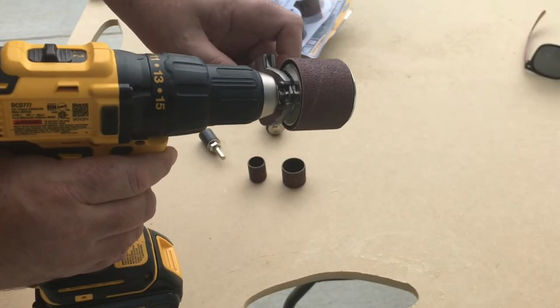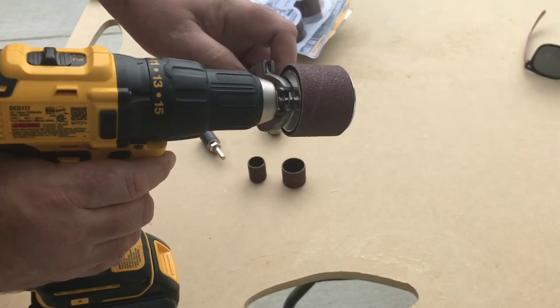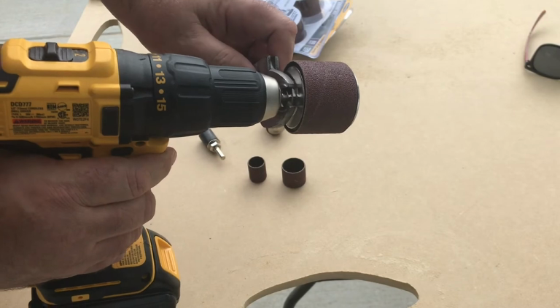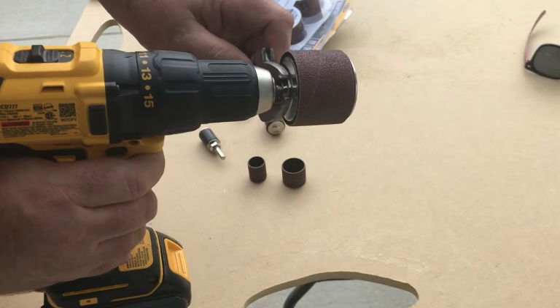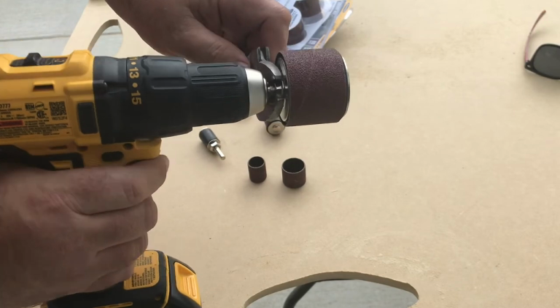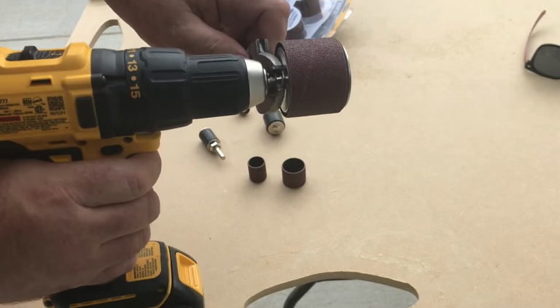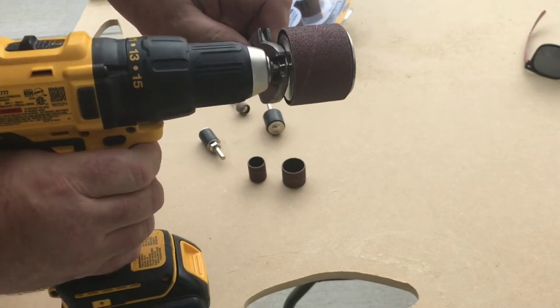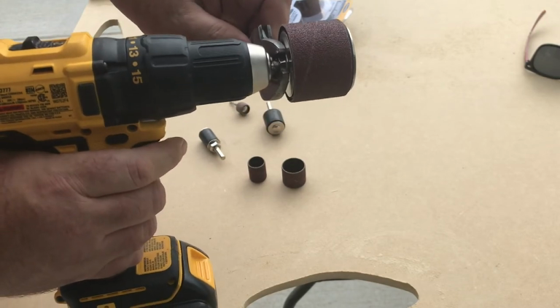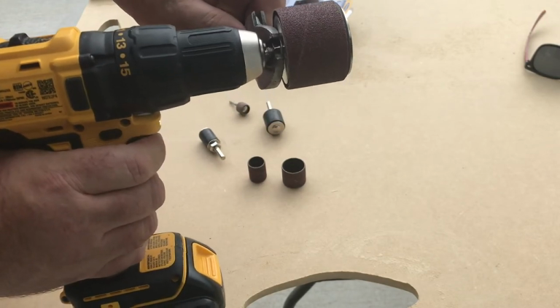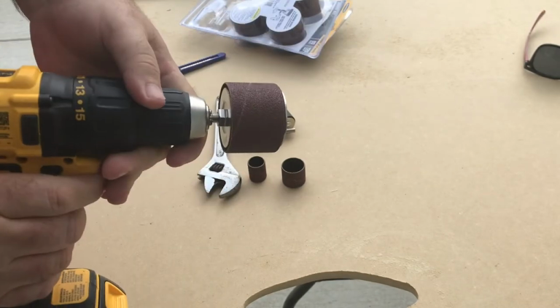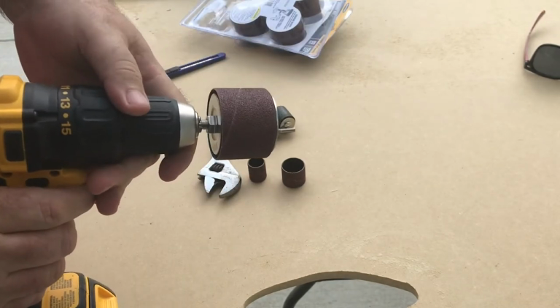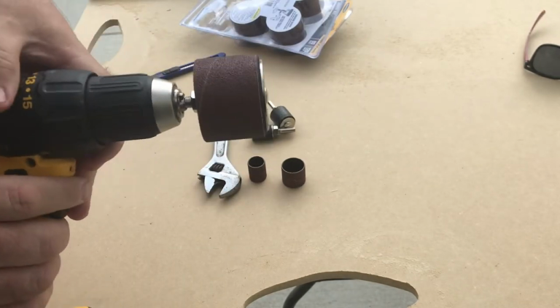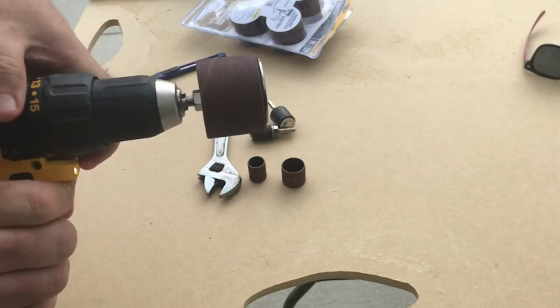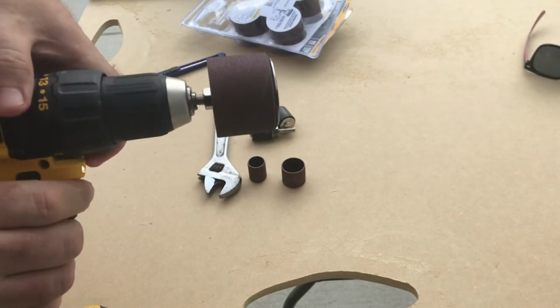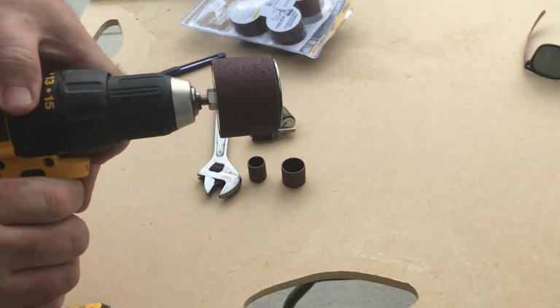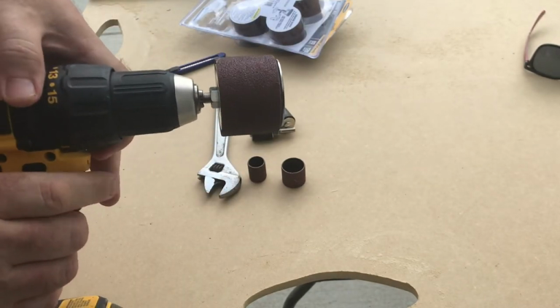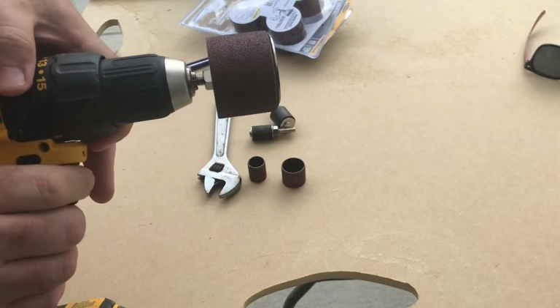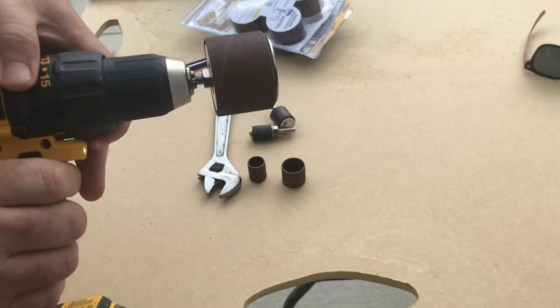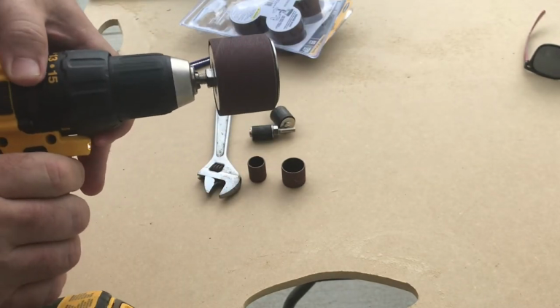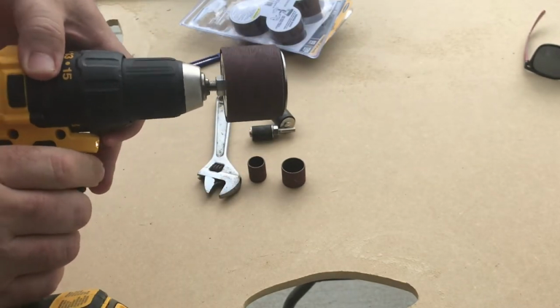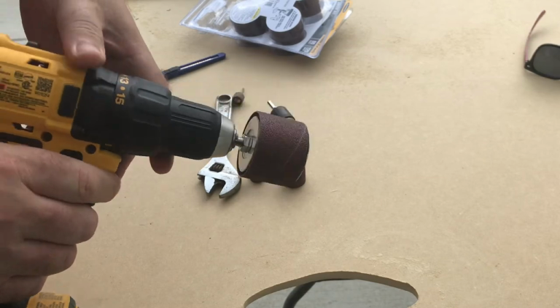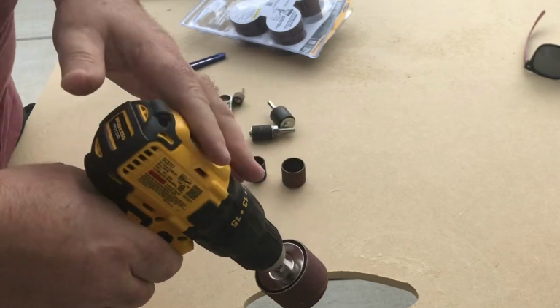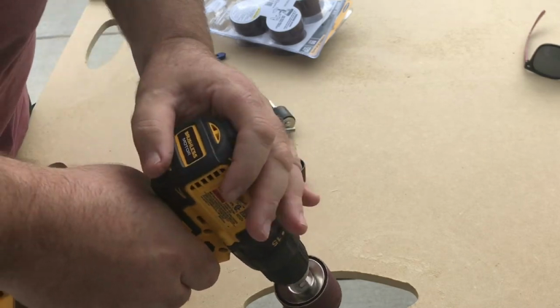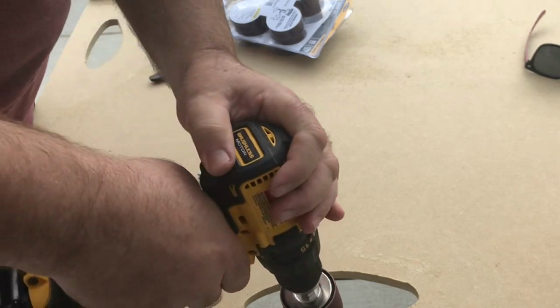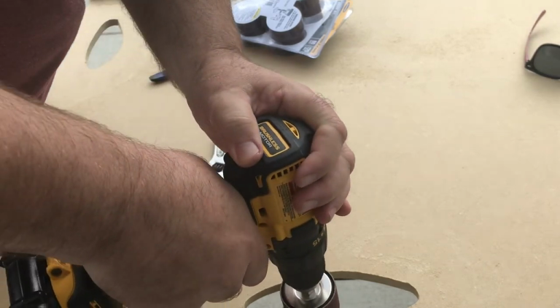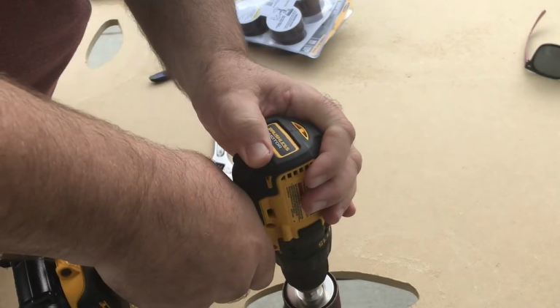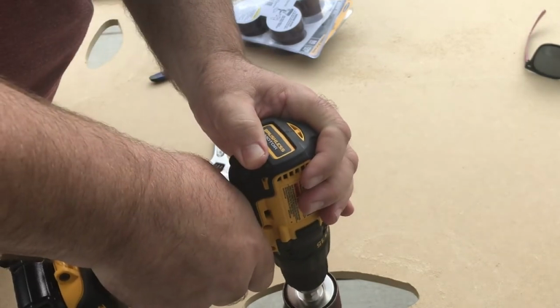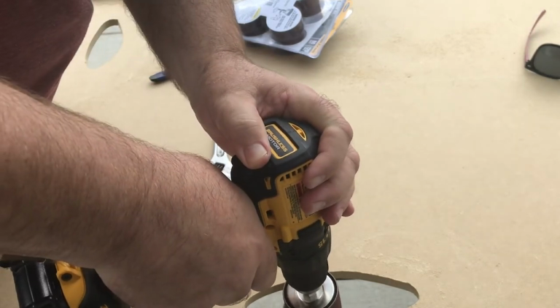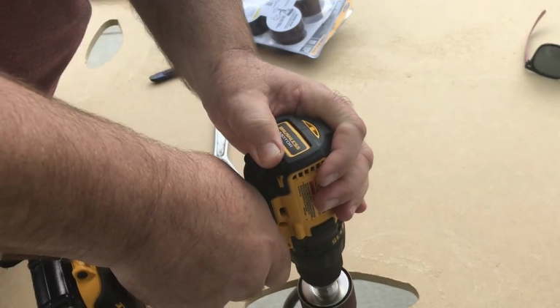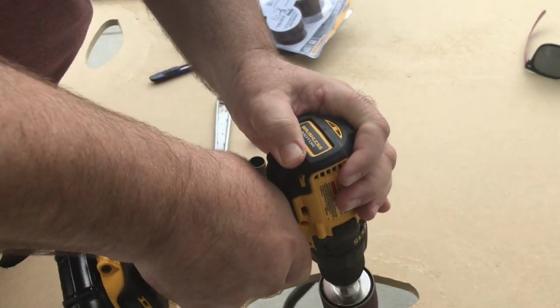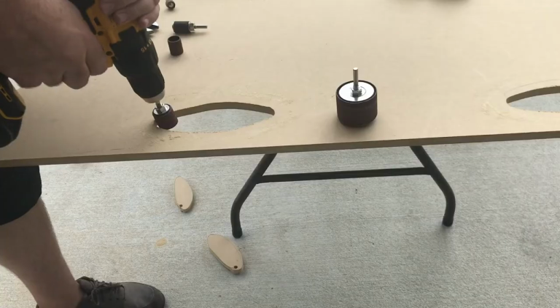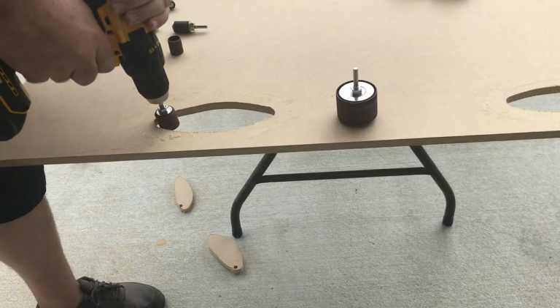The sandpaper rings are tightened on each tool by placing a wrench on the nut and turning the tool. I did this with the drill.